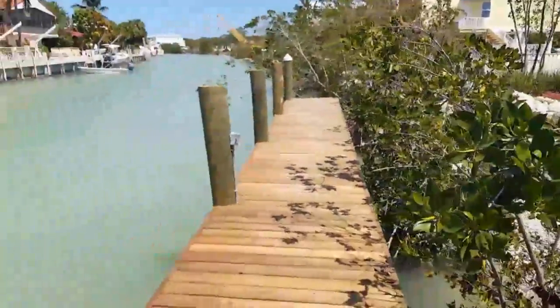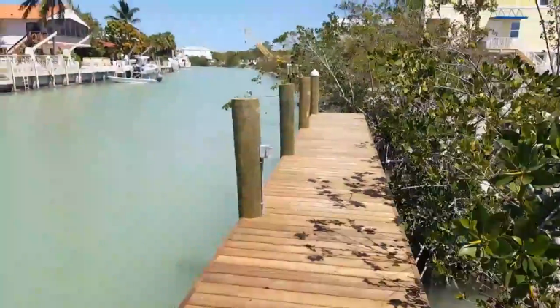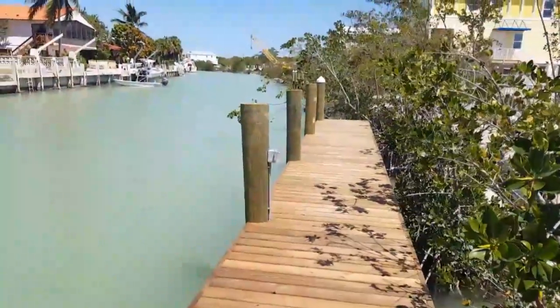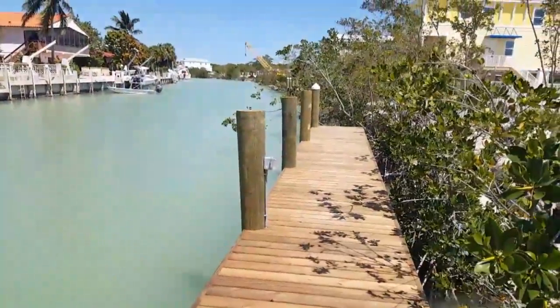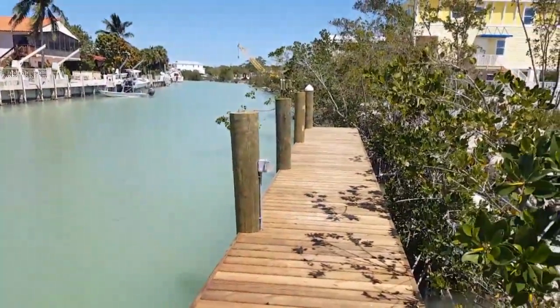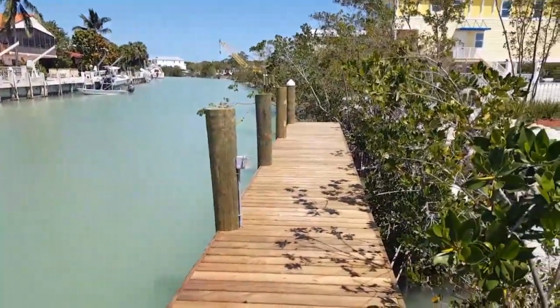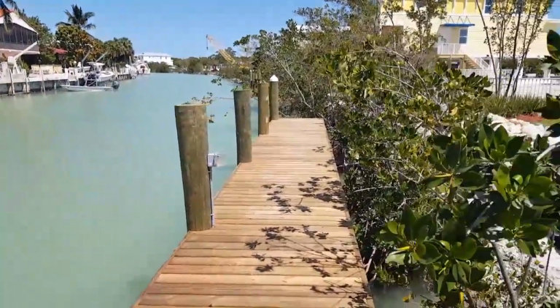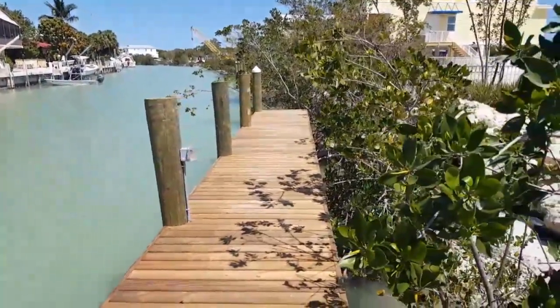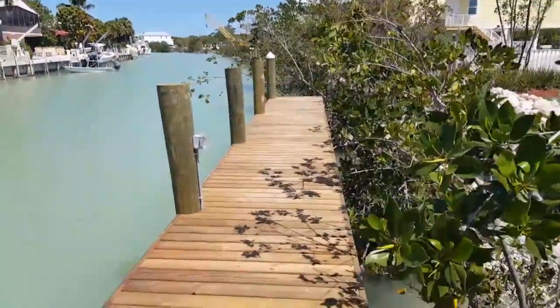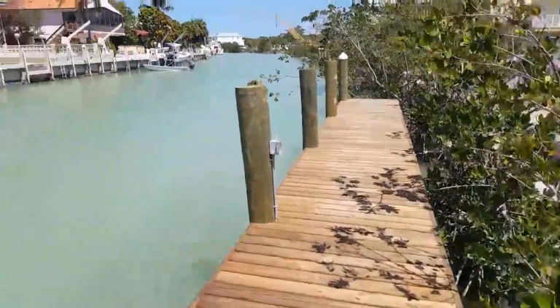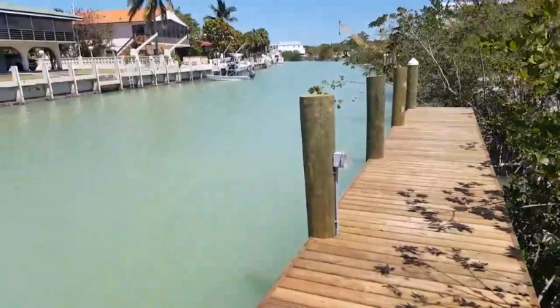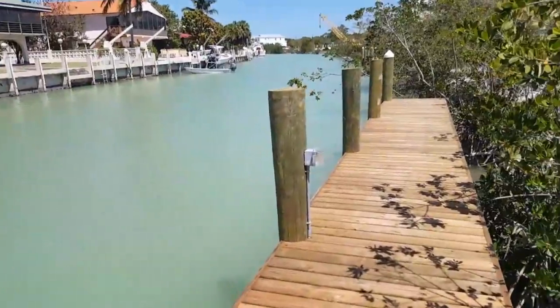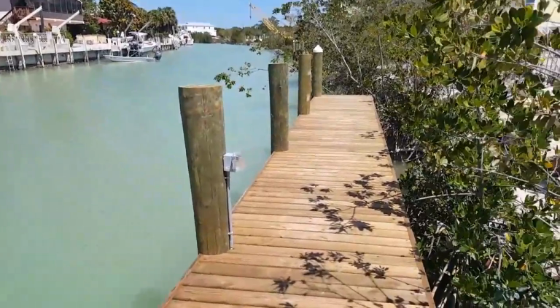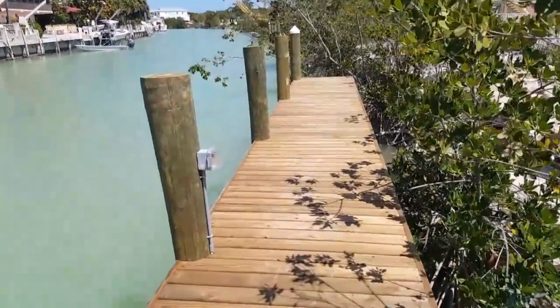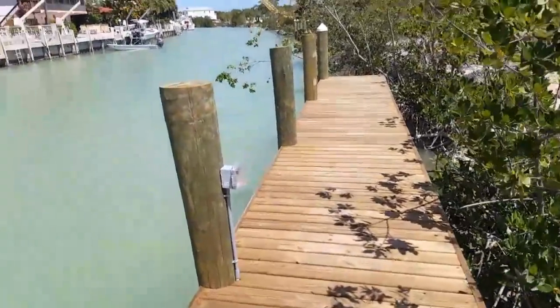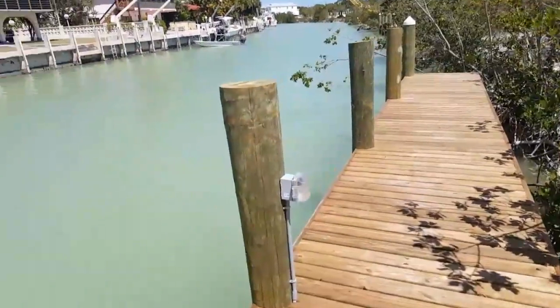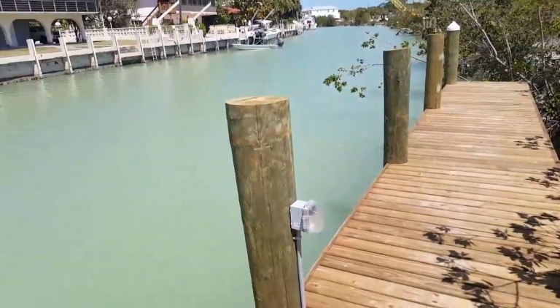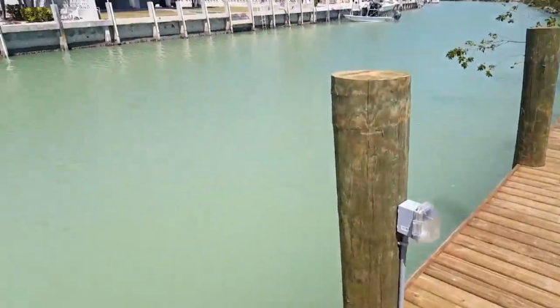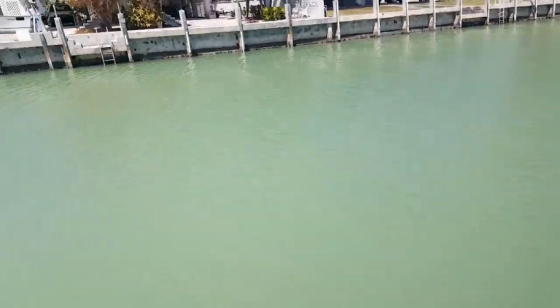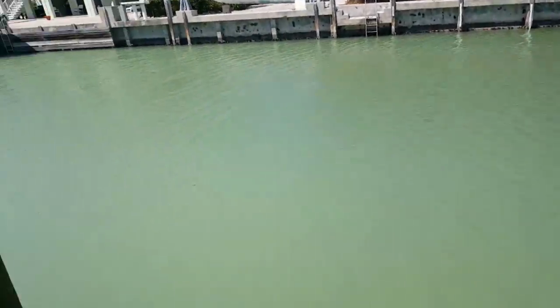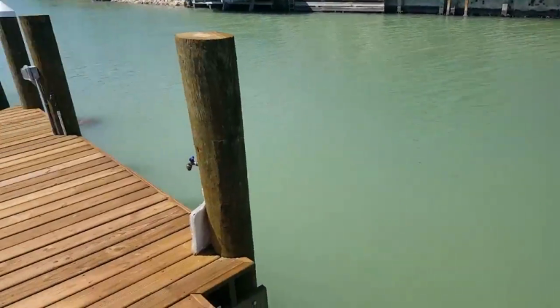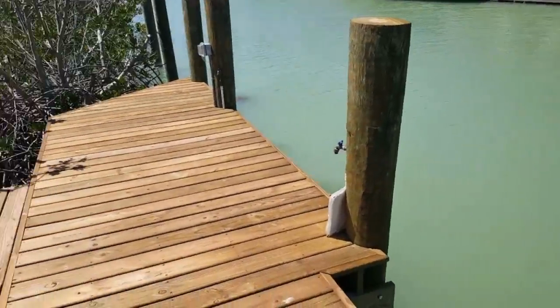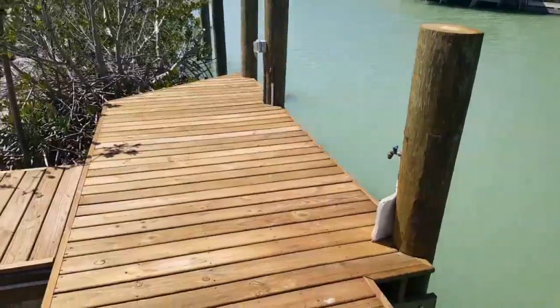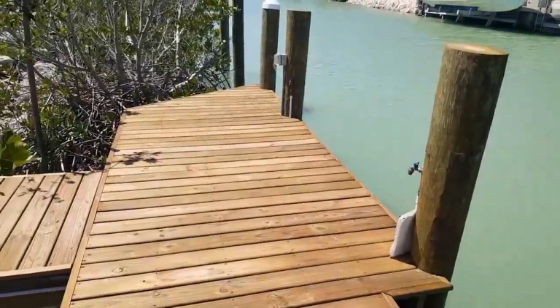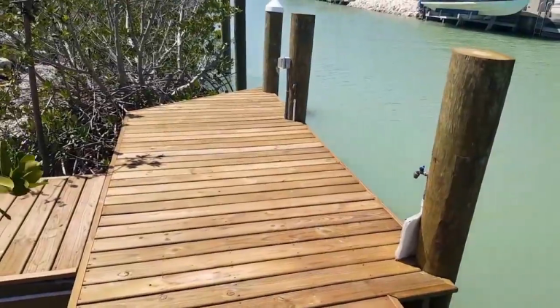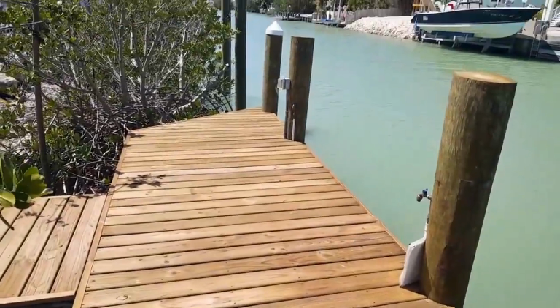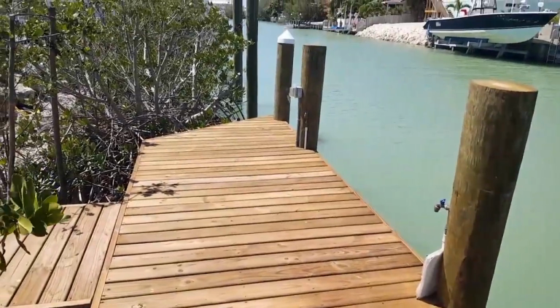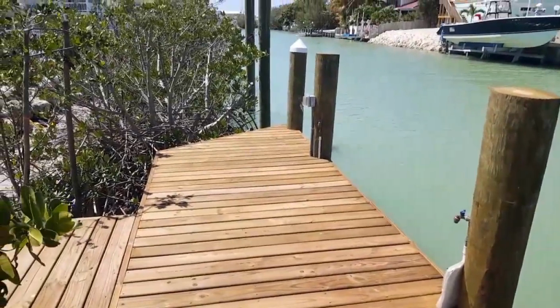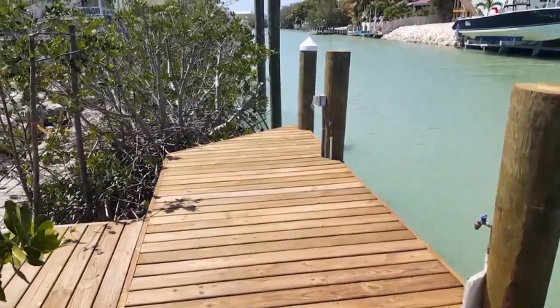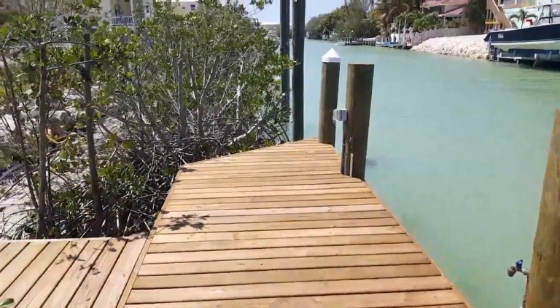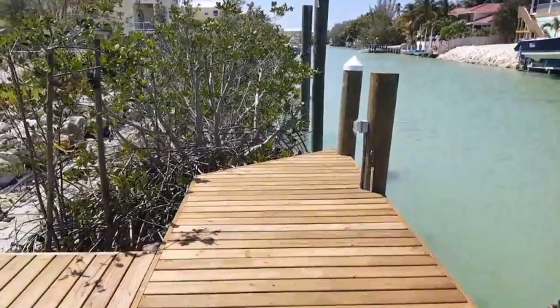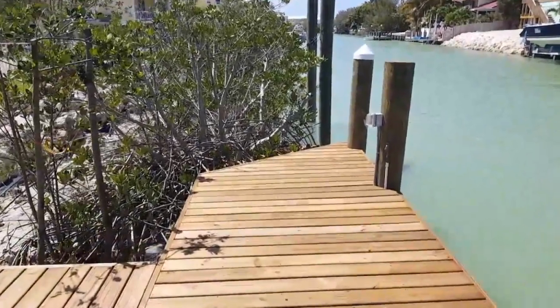Difference in price: about a 35-foot dock on number 1, nice wide canal, and you got a 15-foot dock on number 2 because of the mangroves.